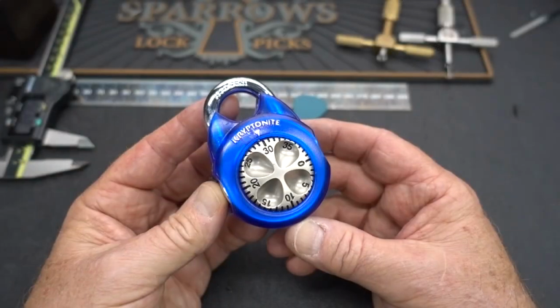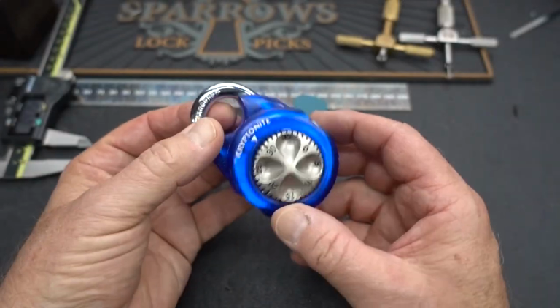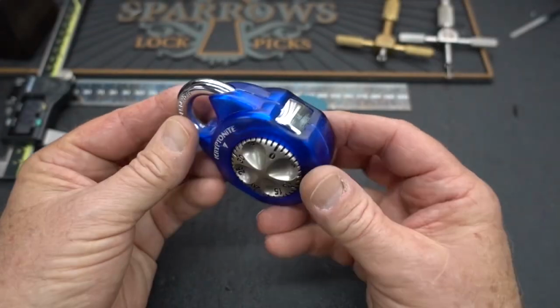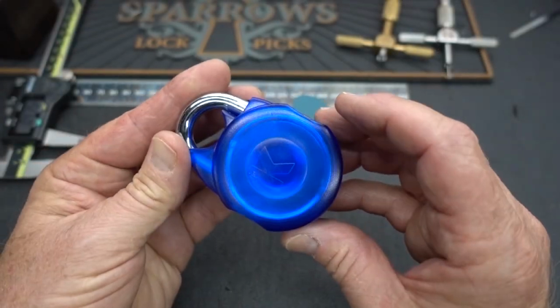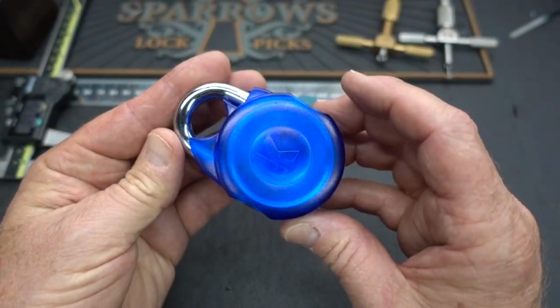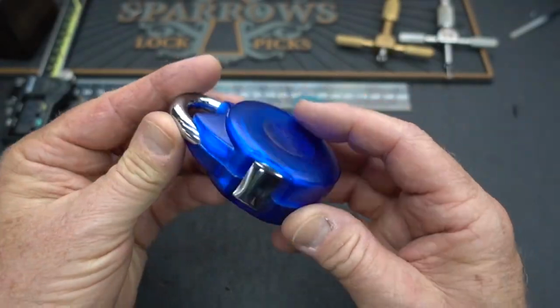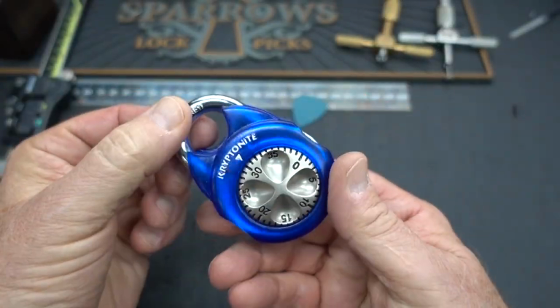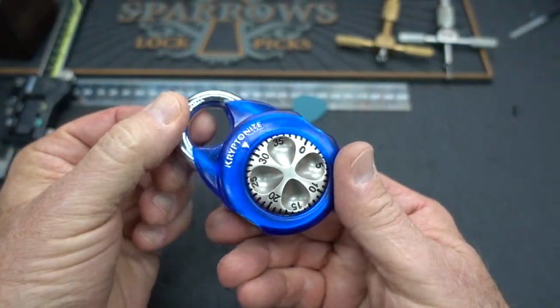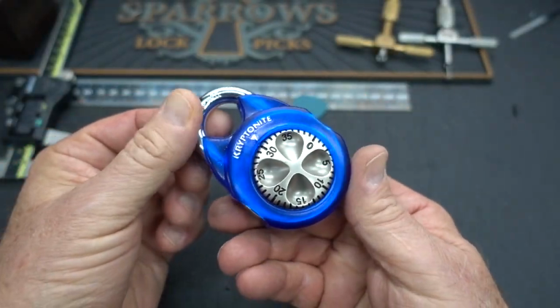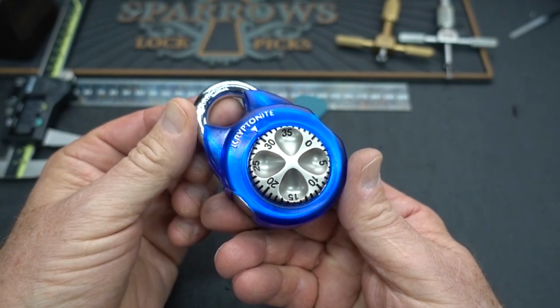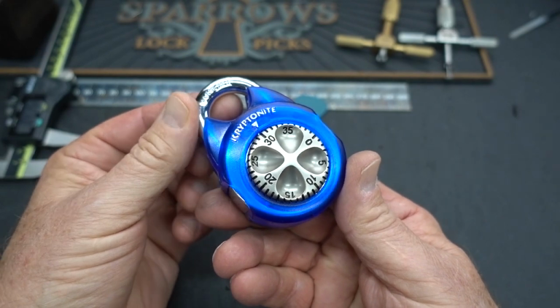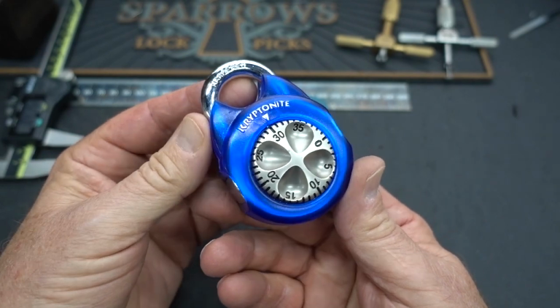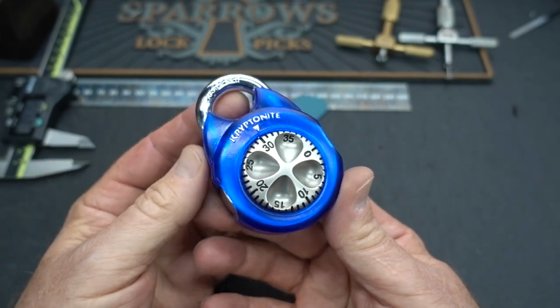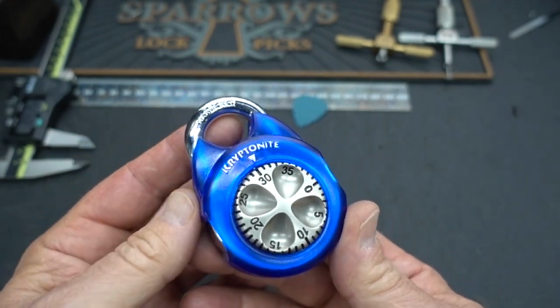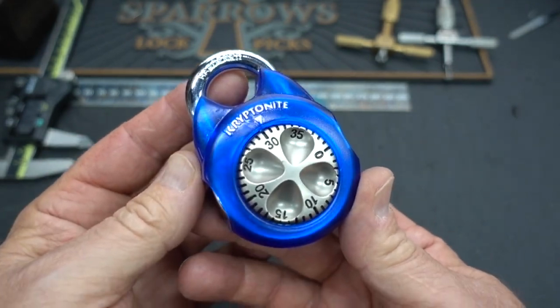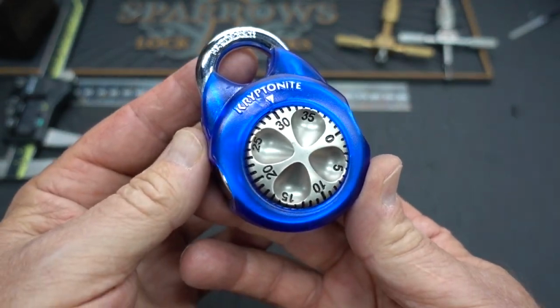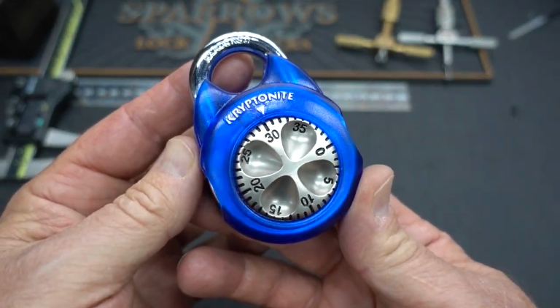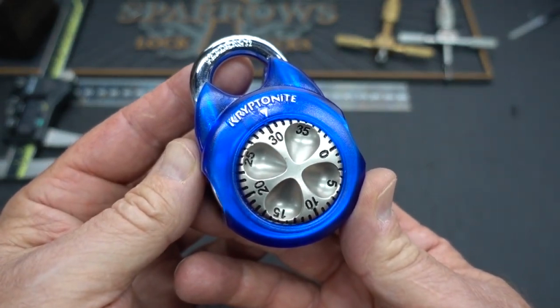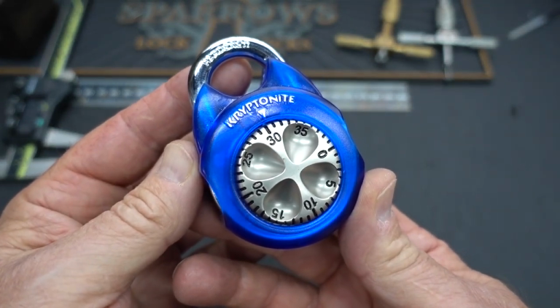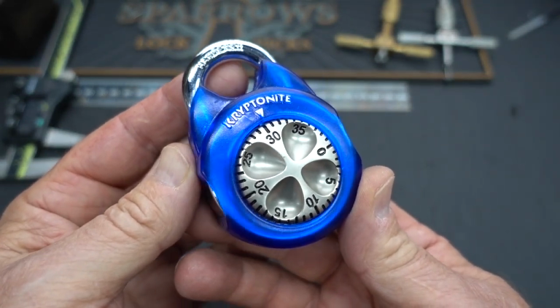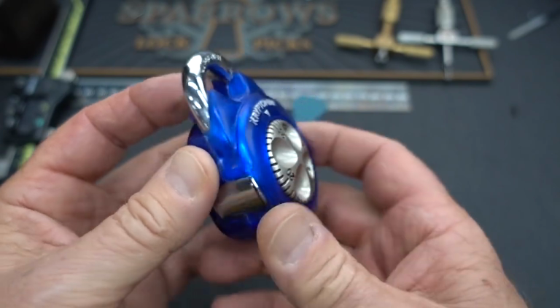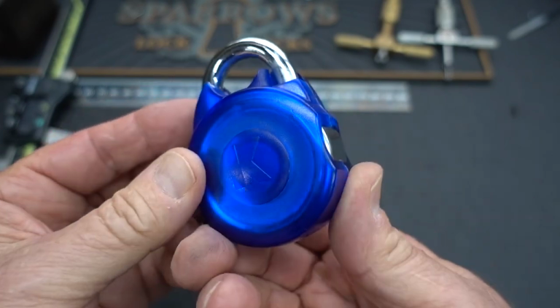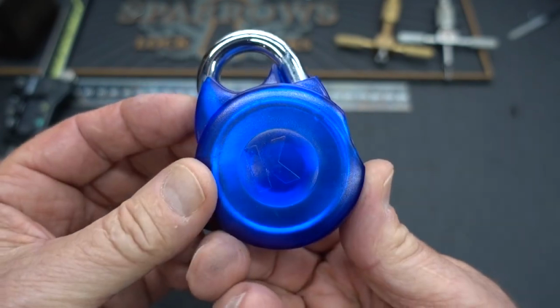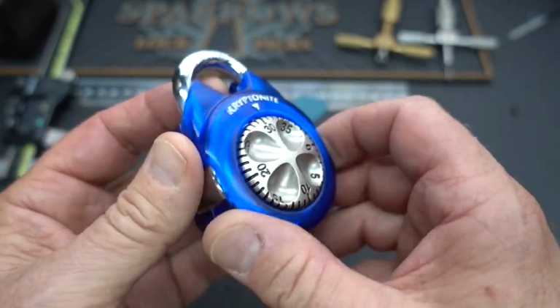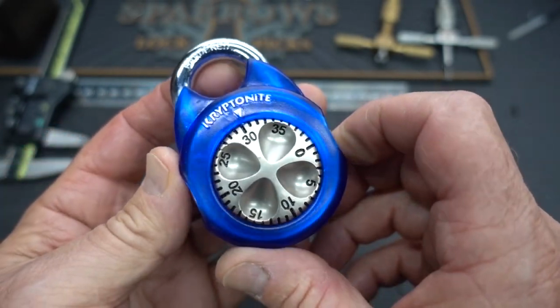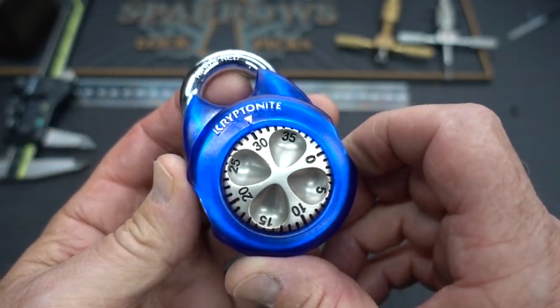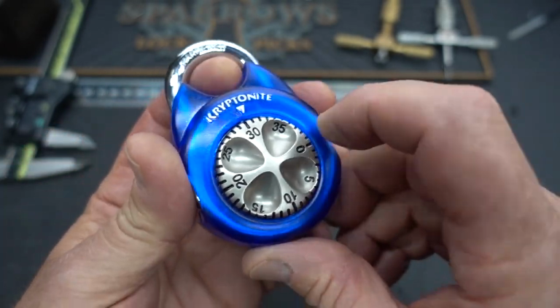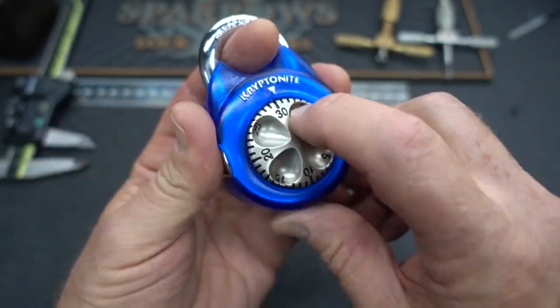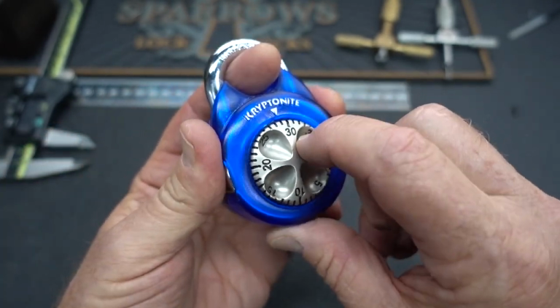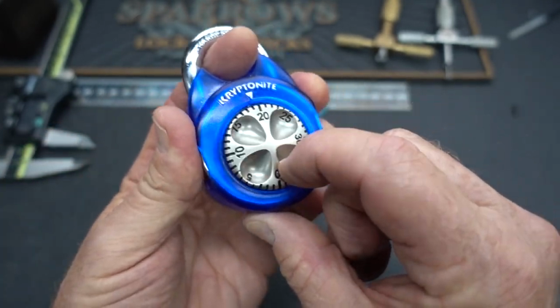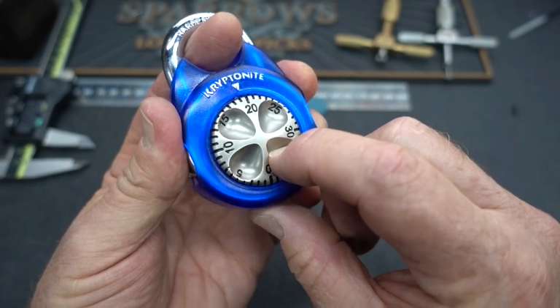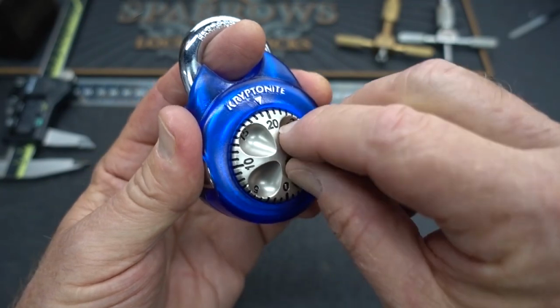All right, guys, this little kryptonite padlock just arrived in the P.O. box, along with a note from Mike asking me the fastest way to get into these. You know, I've never claimed to be a combination guy.